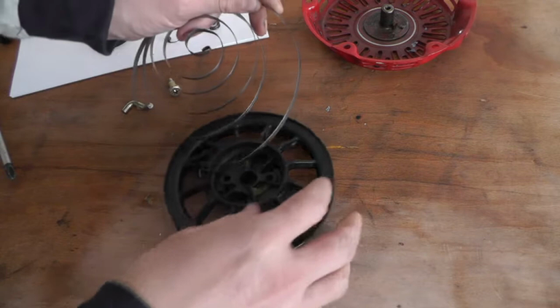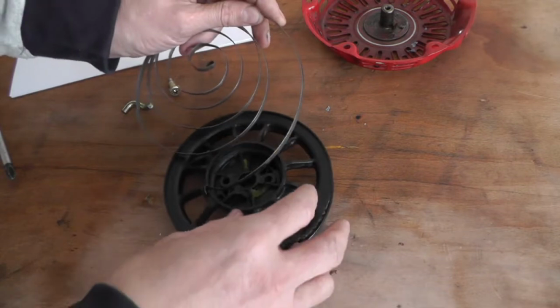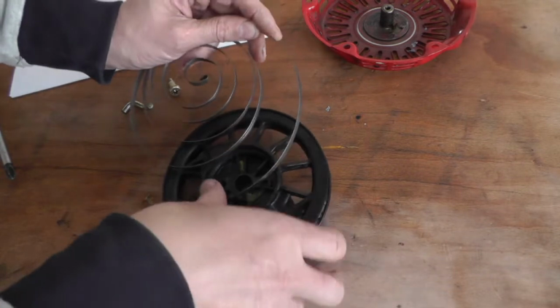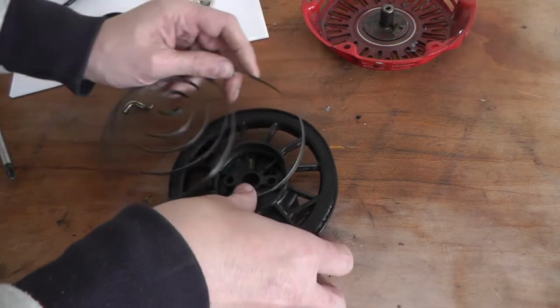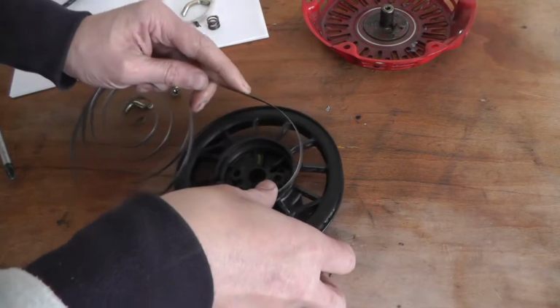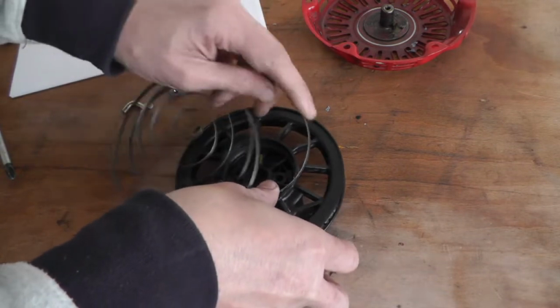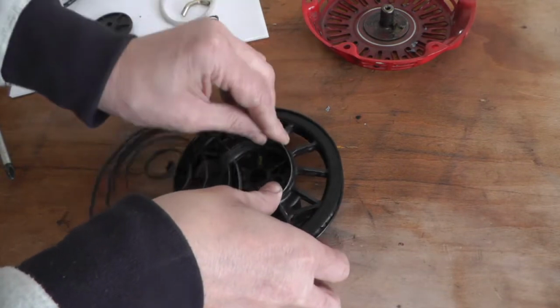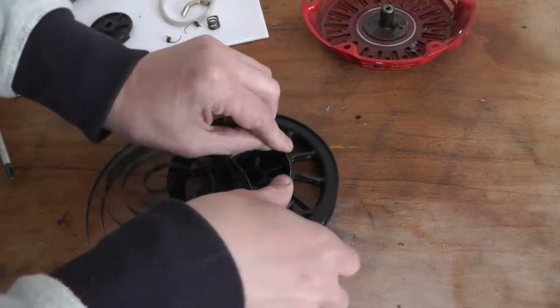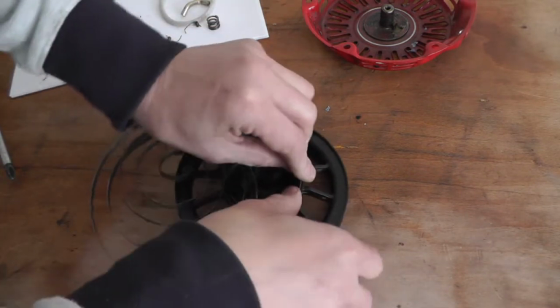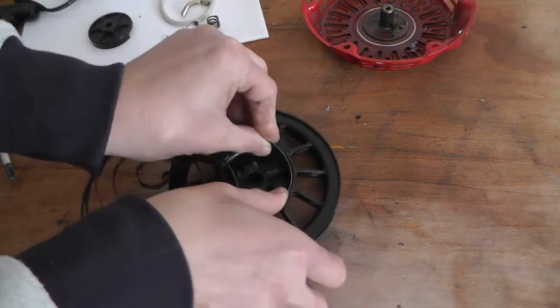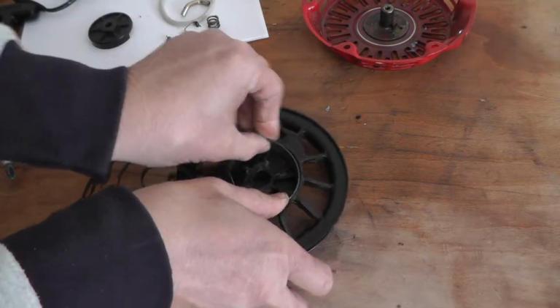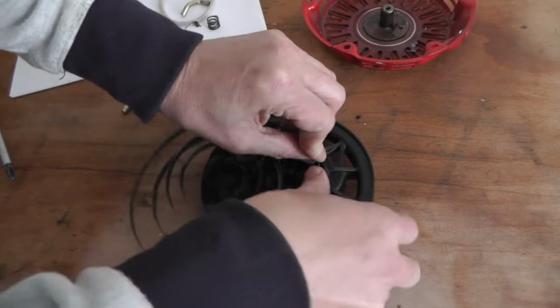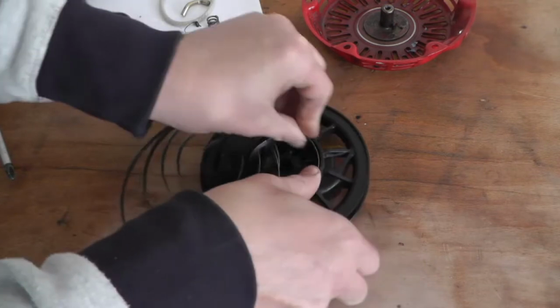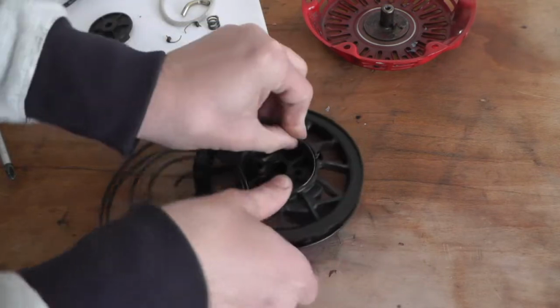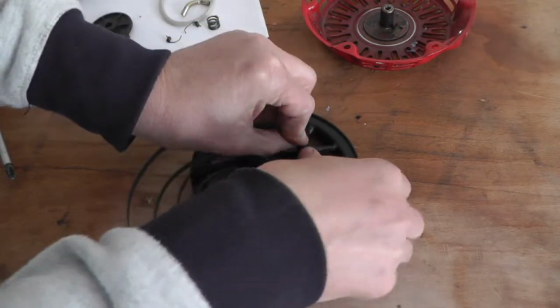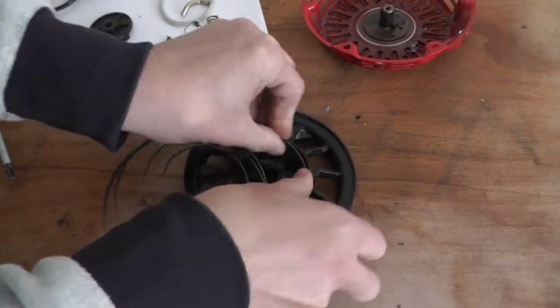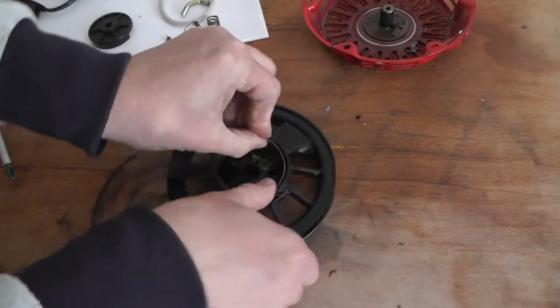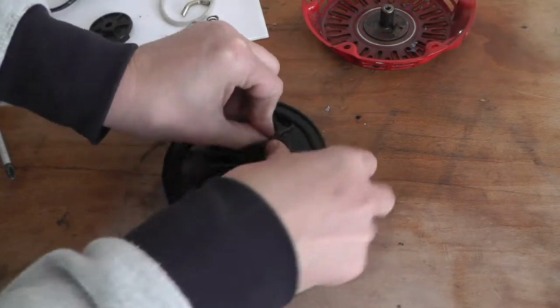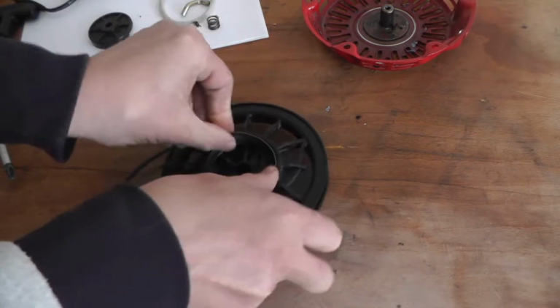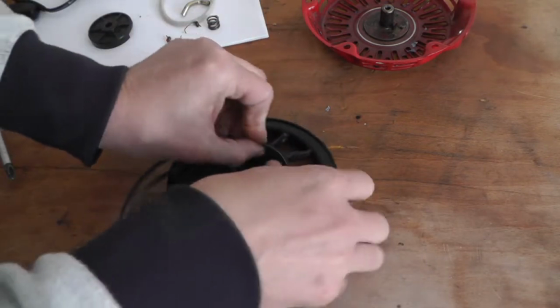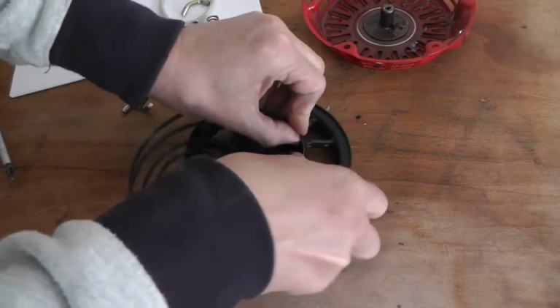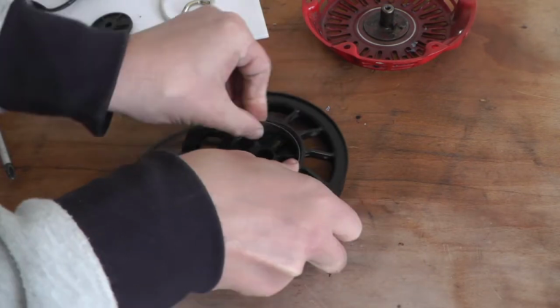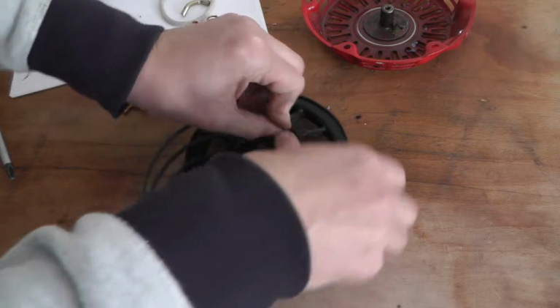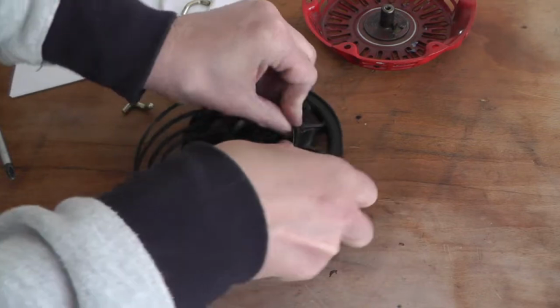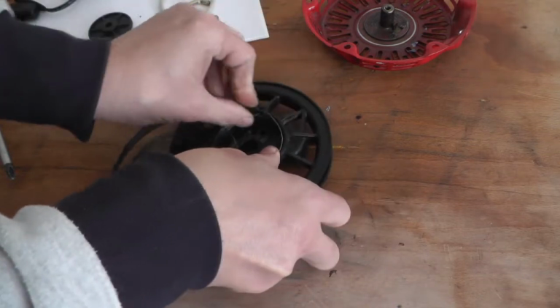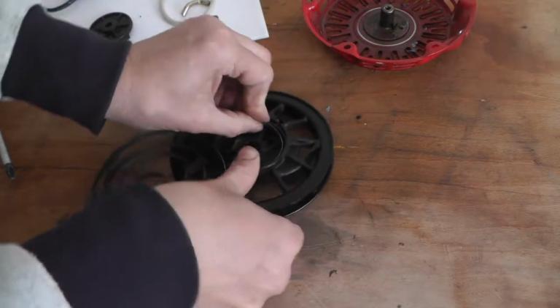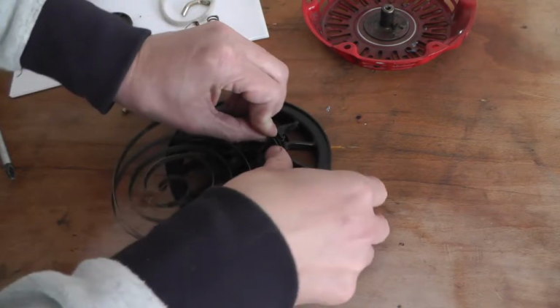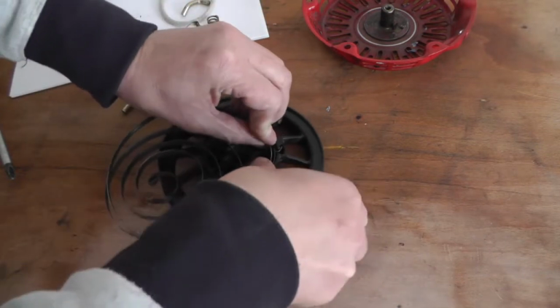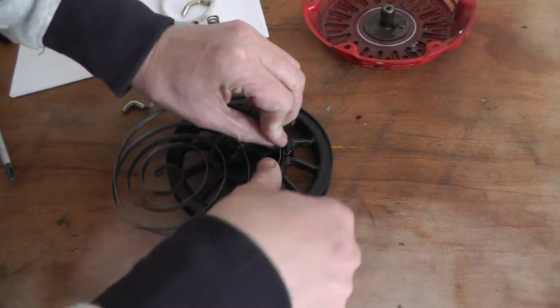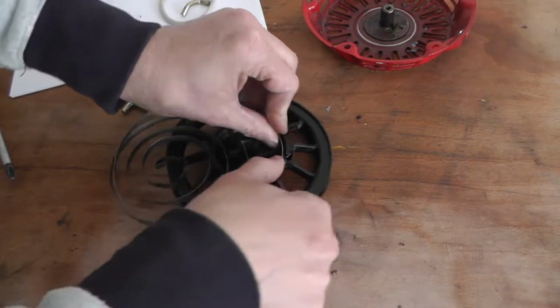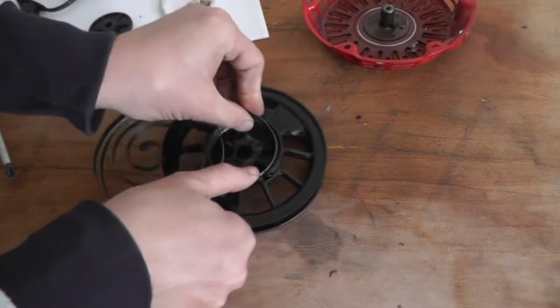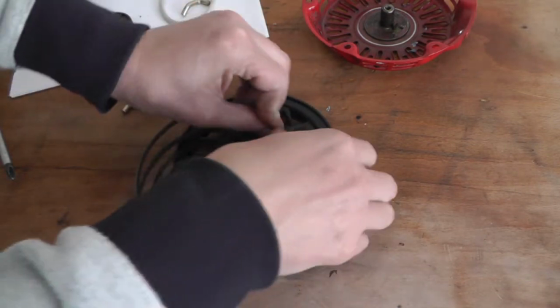Then you just have to go around with it, holding it in place. You get a bit of a knack to it. Some people can do it better than me with two thumbs, but I have to do it this way — the easy way — just twirl it in.